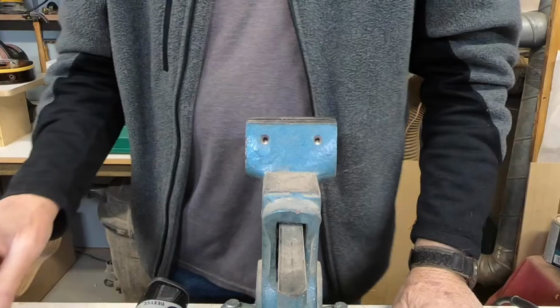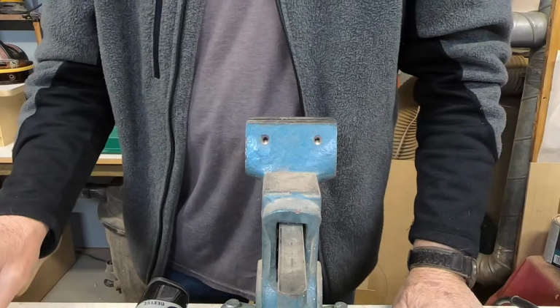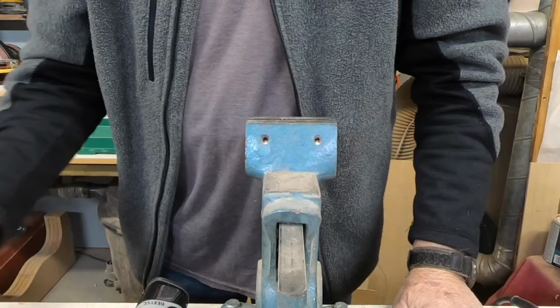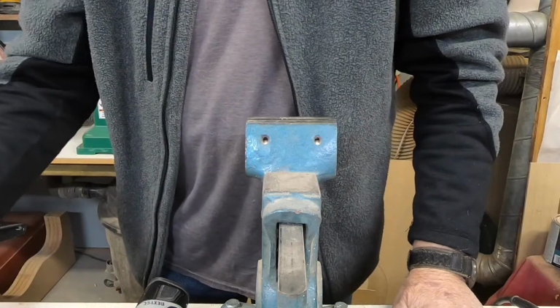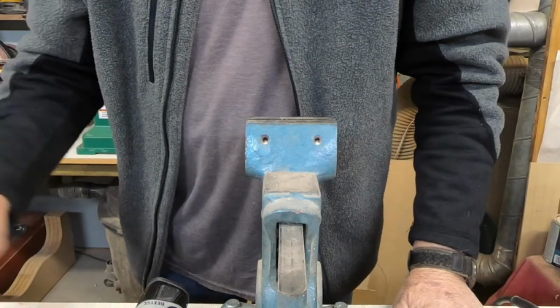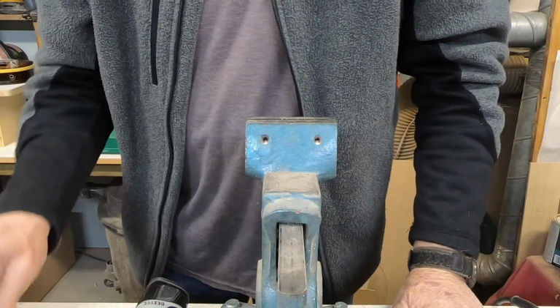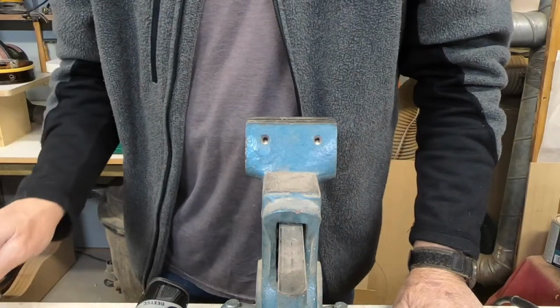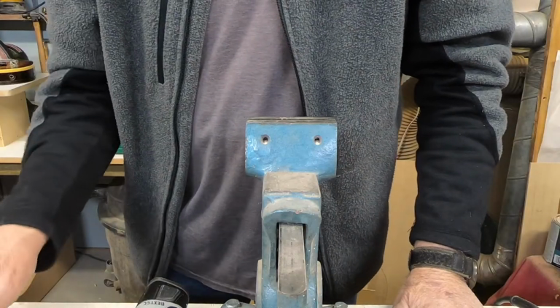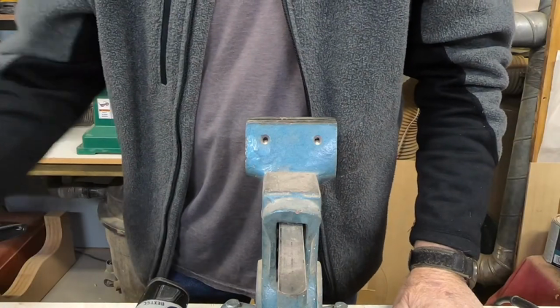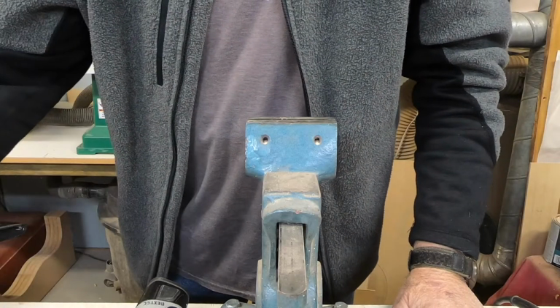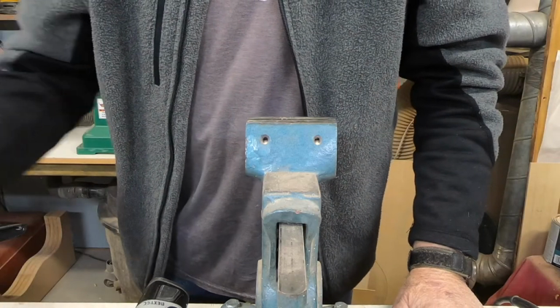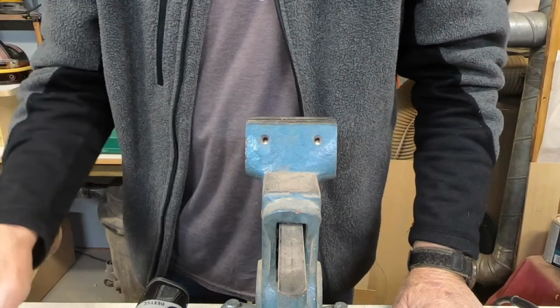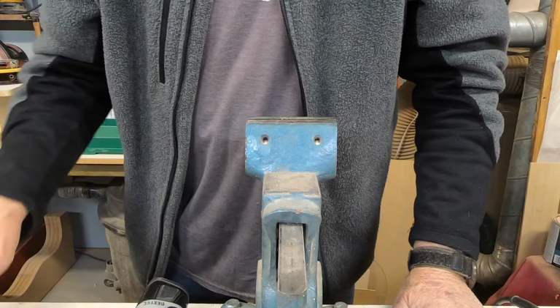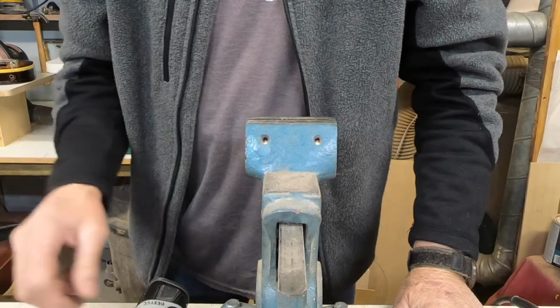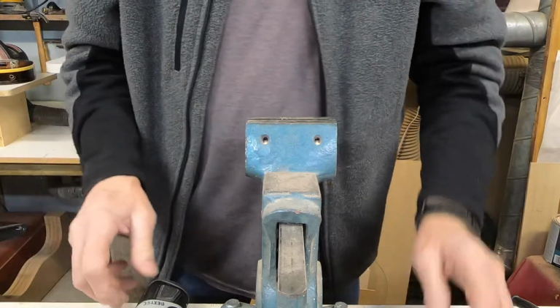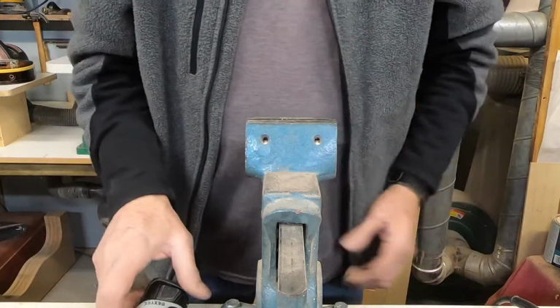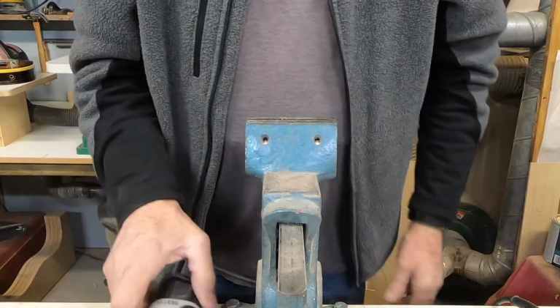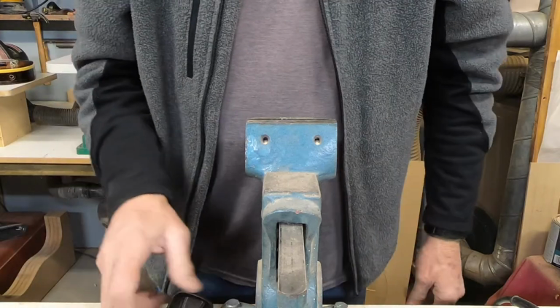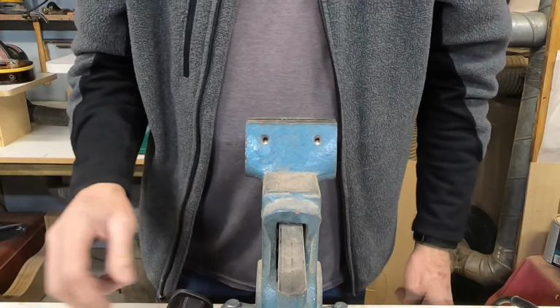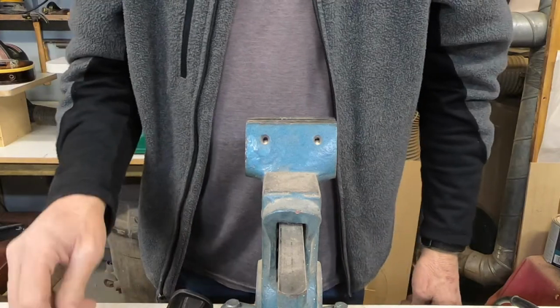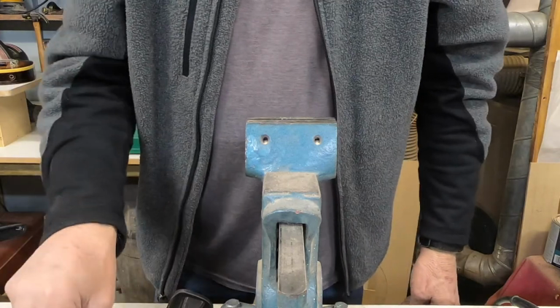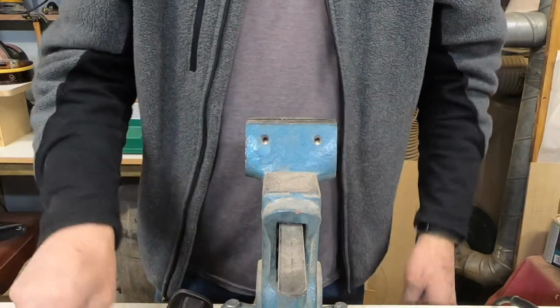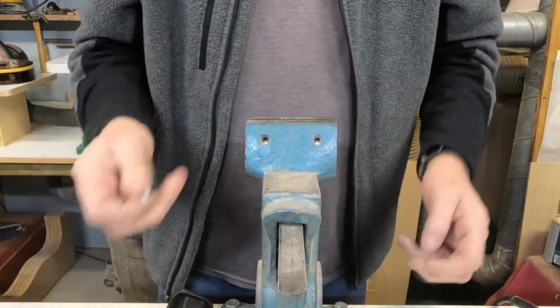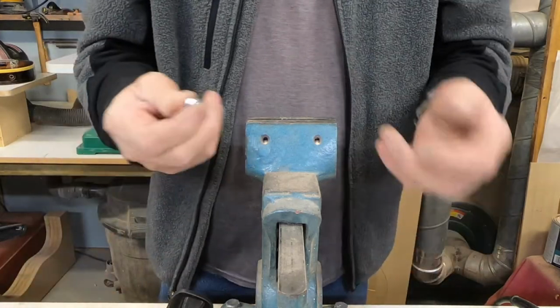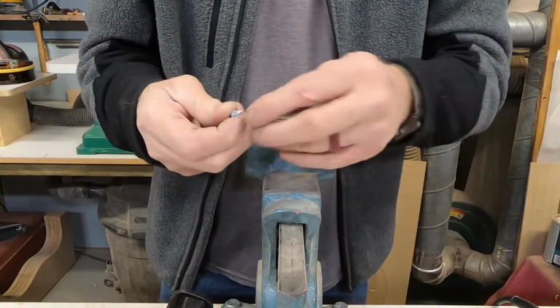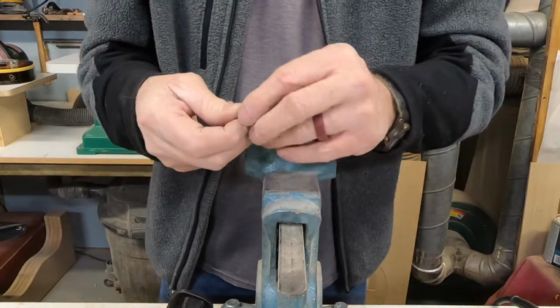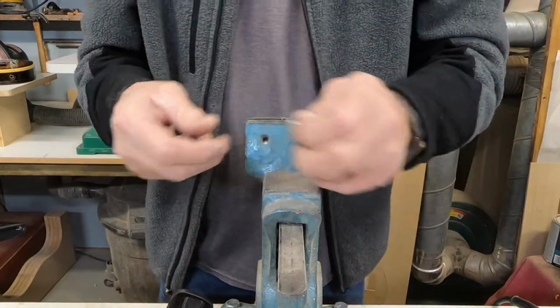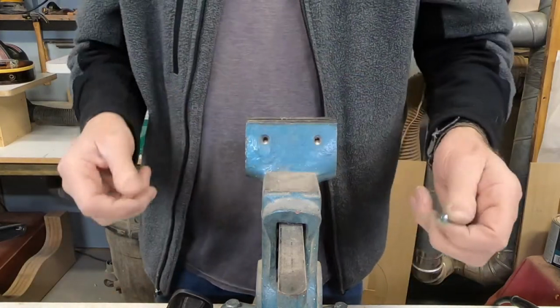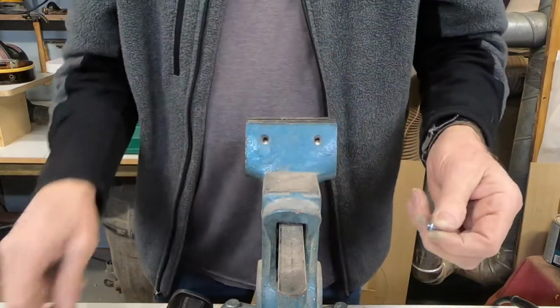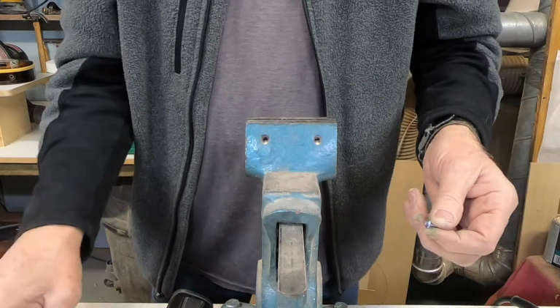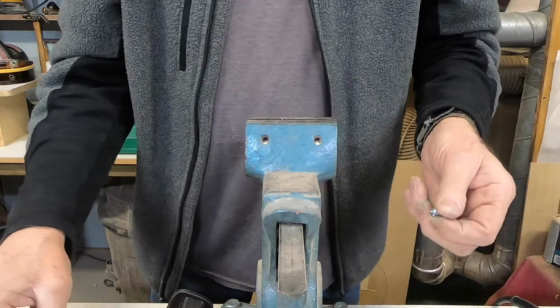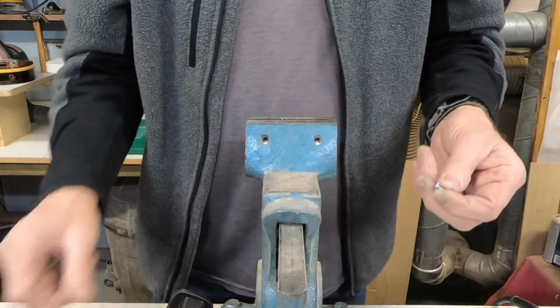Hey folks, it's Dane at Jonah Guitars and this is just a quick little thing — this might help somebody. It's just something that dawned on me.